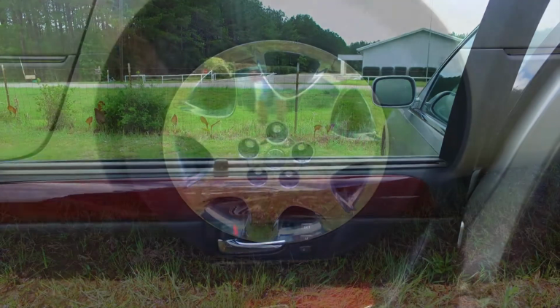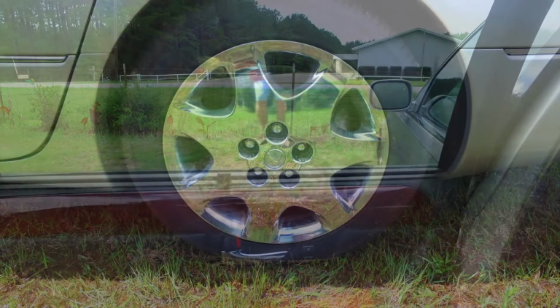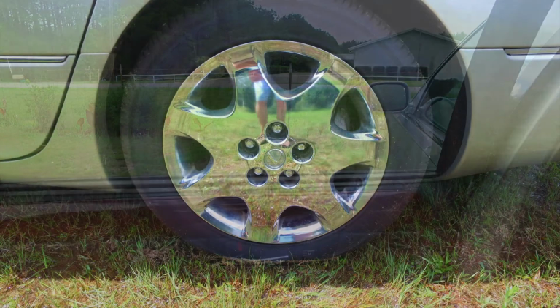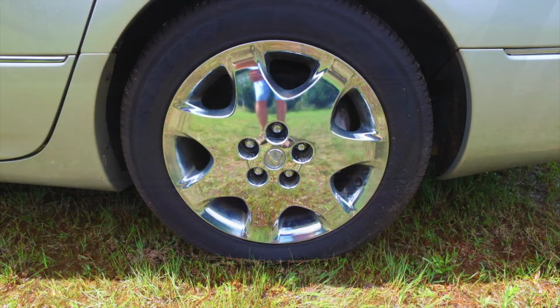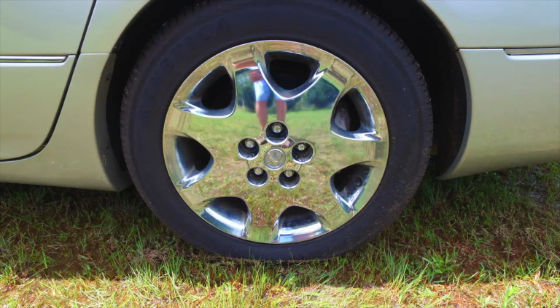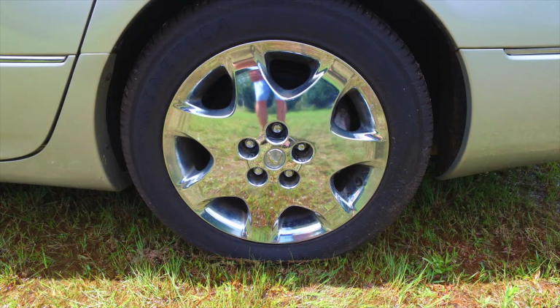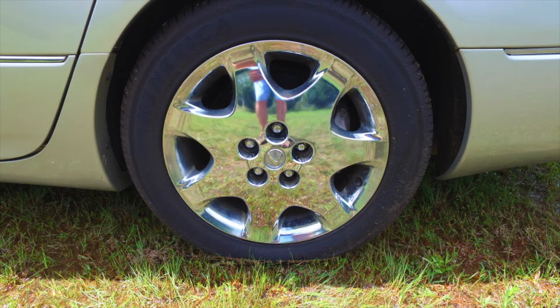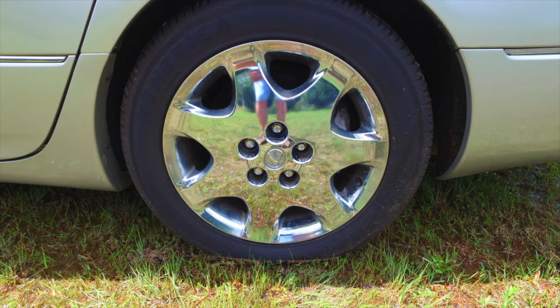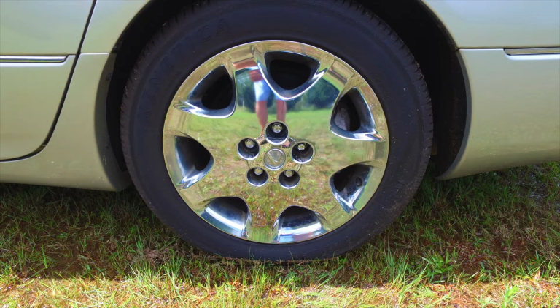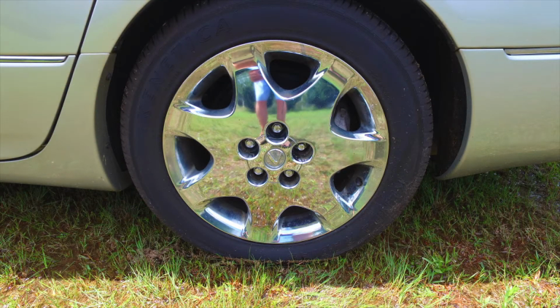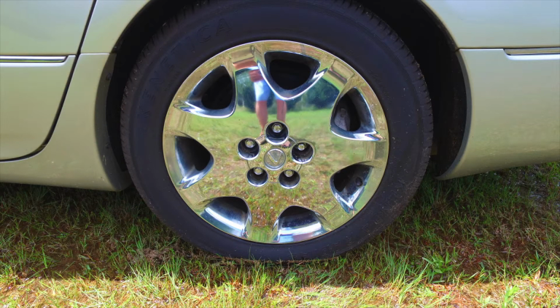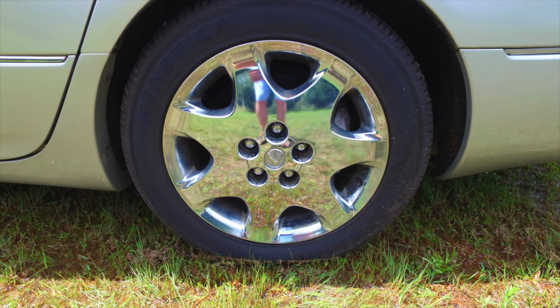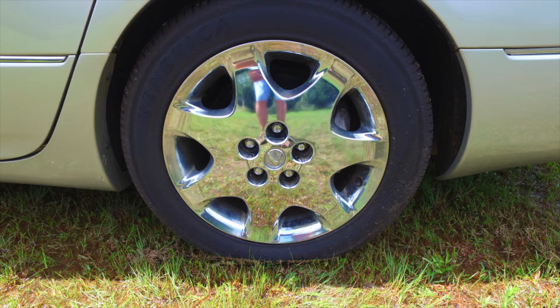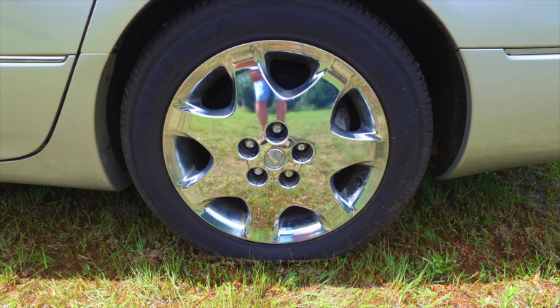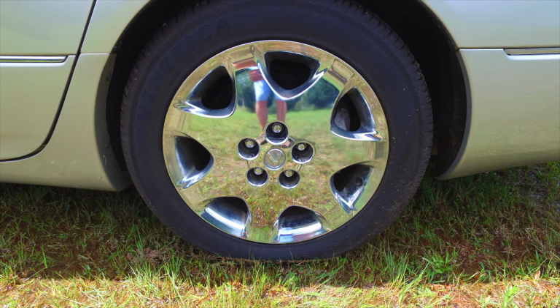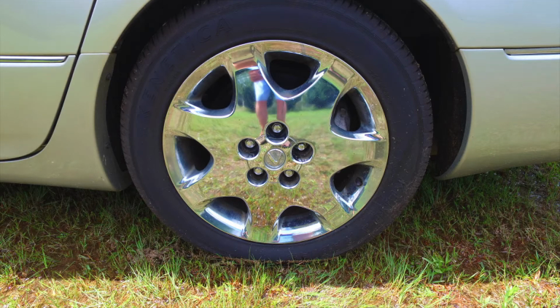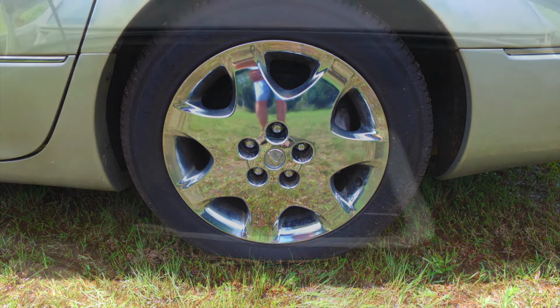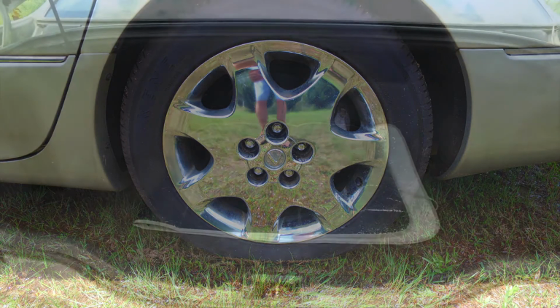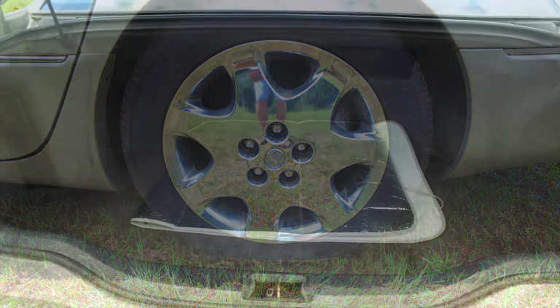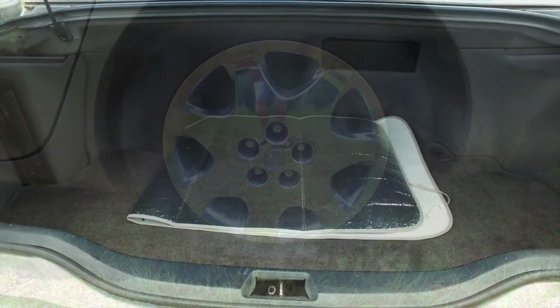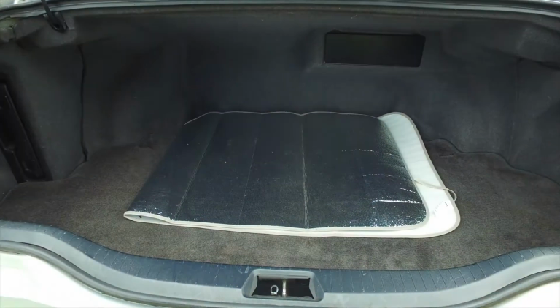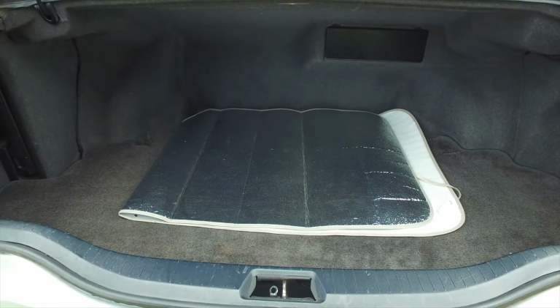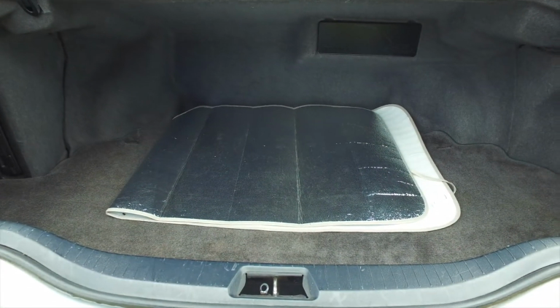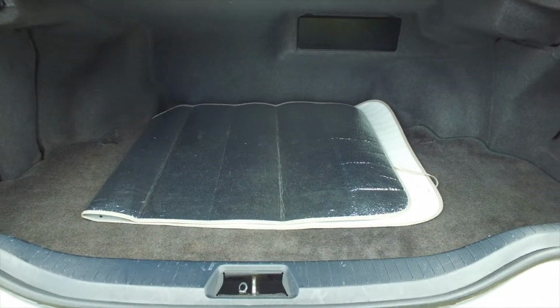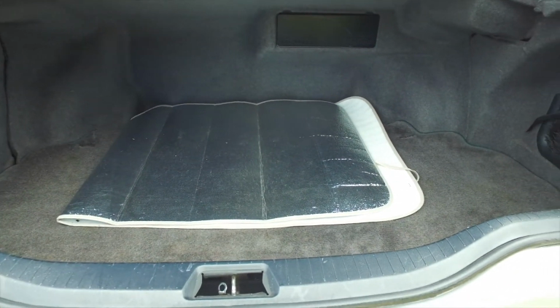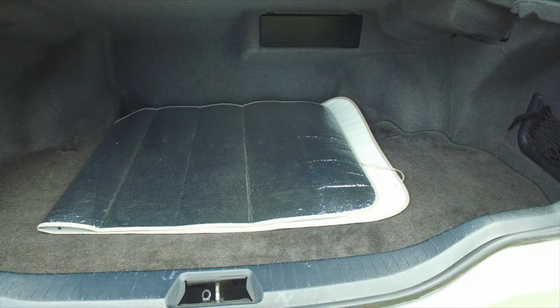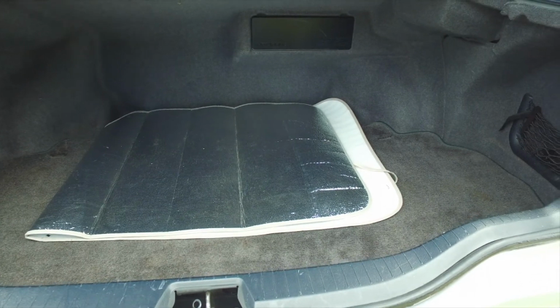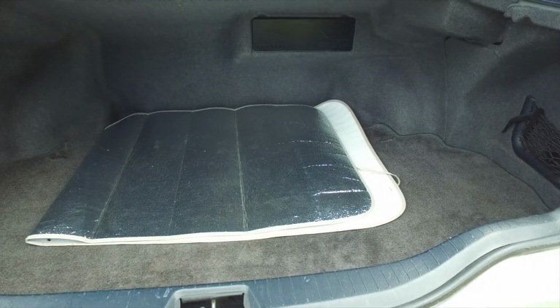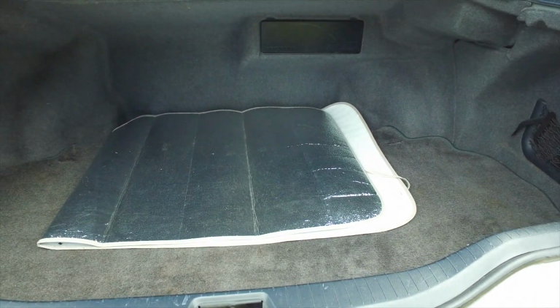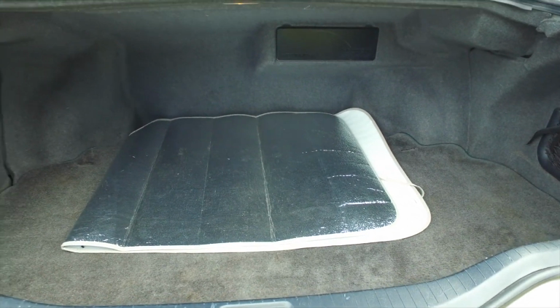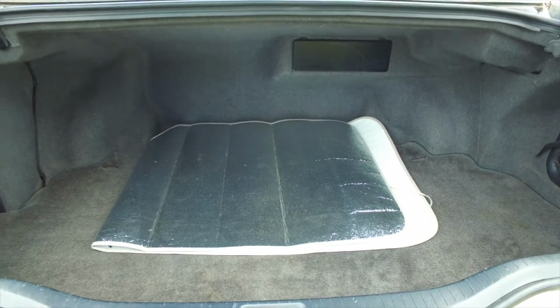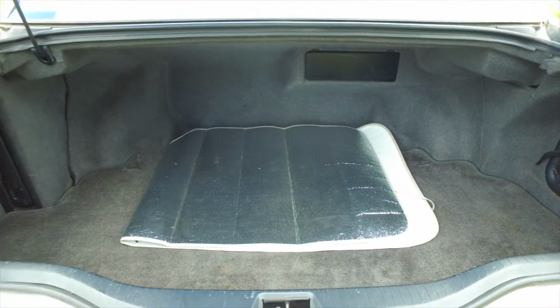4 brand new tires with less than 100 miles, a full size spare, and a very large trunk make this an exceptional buy for only $7,500.